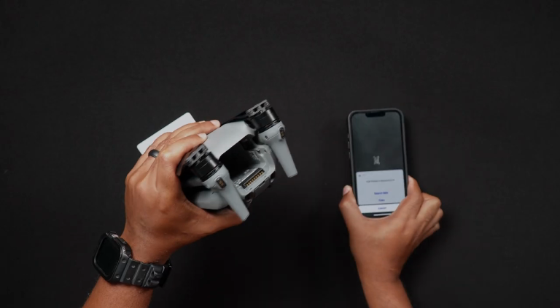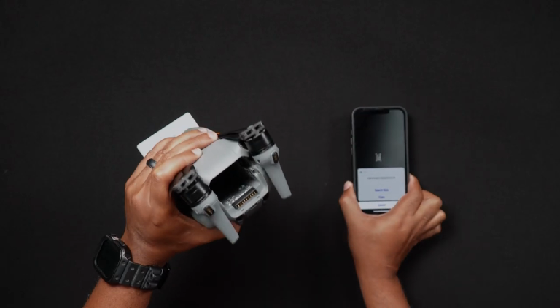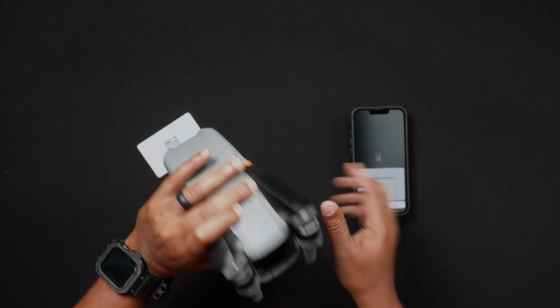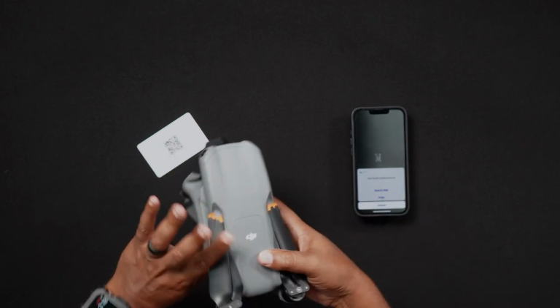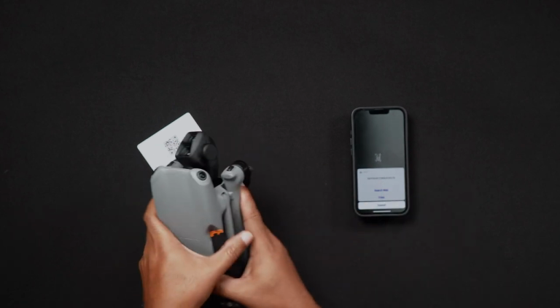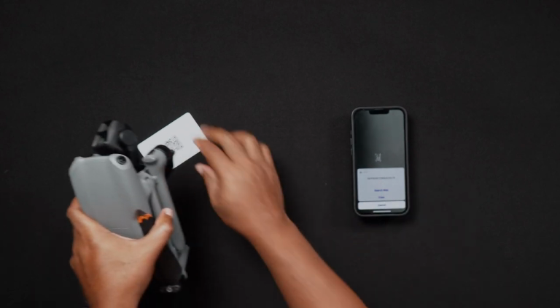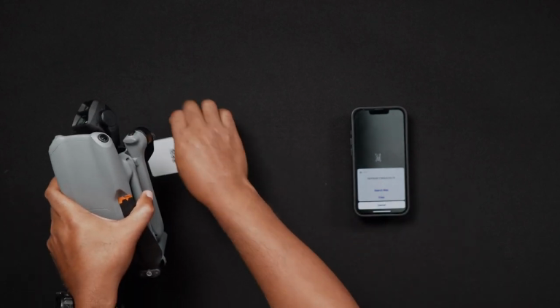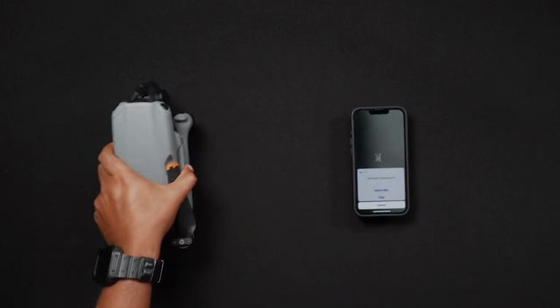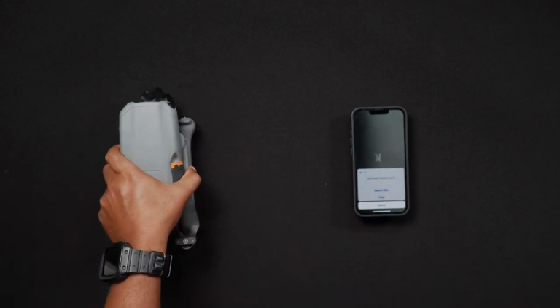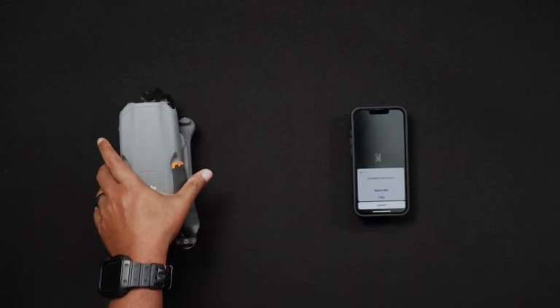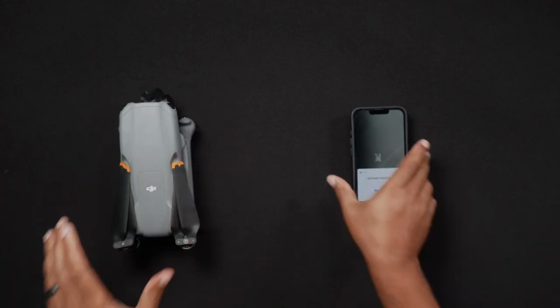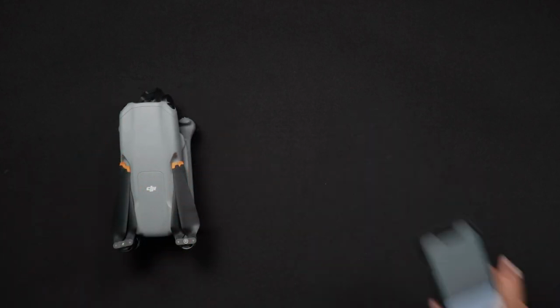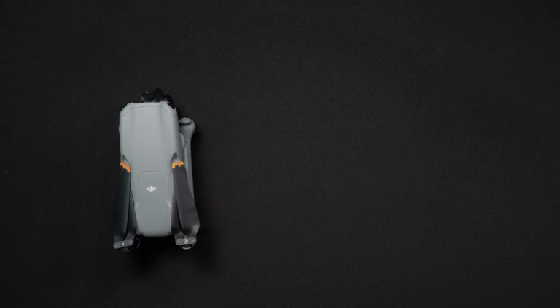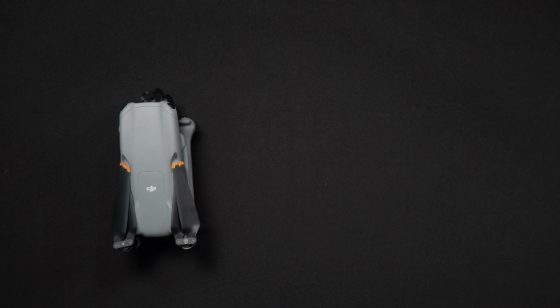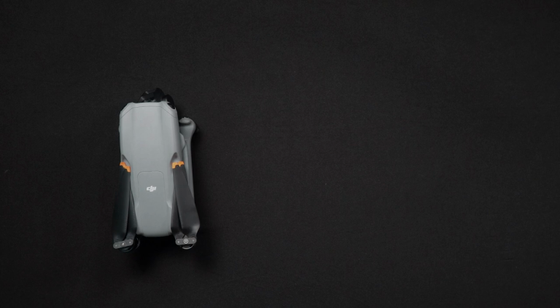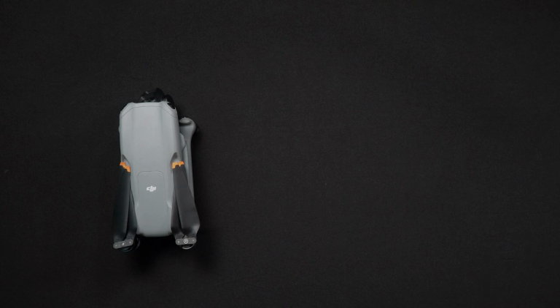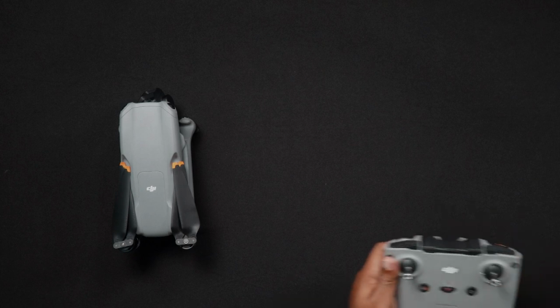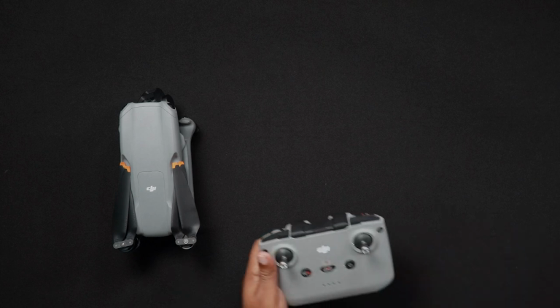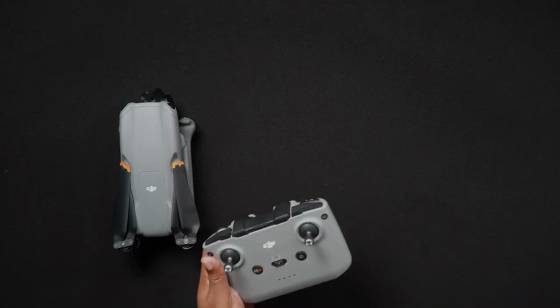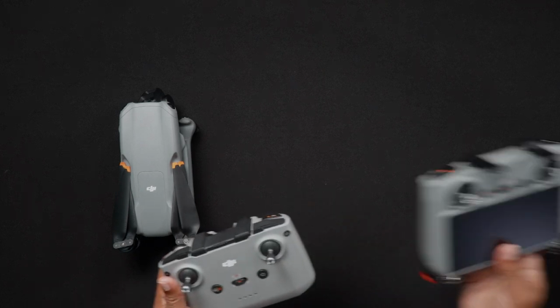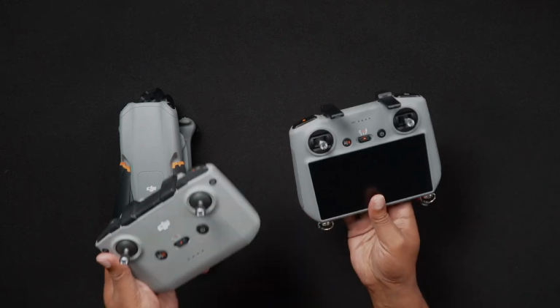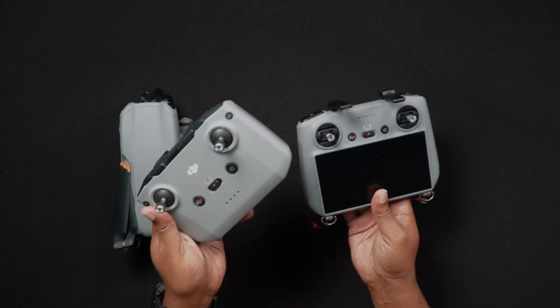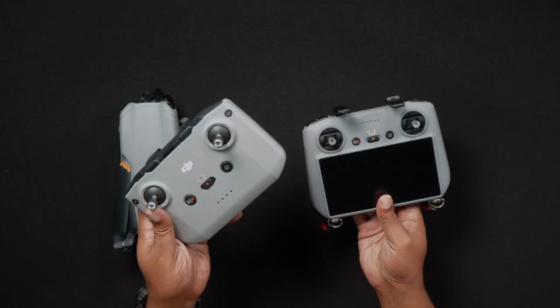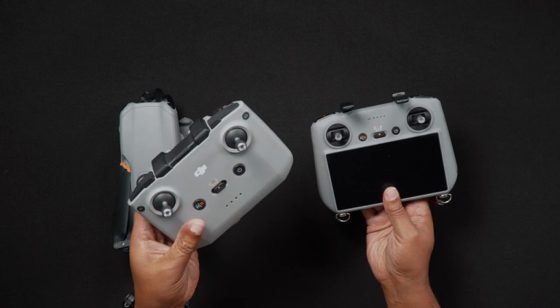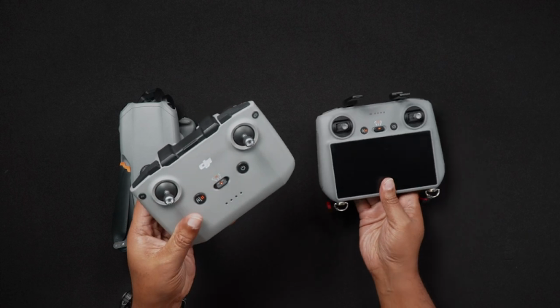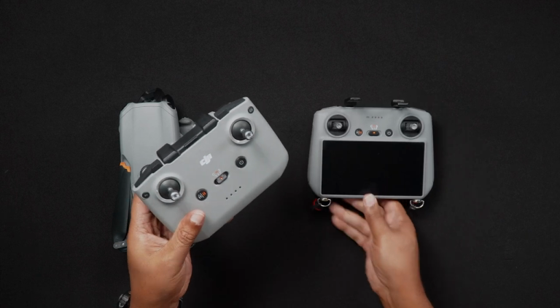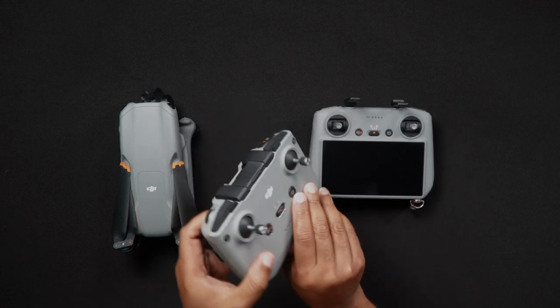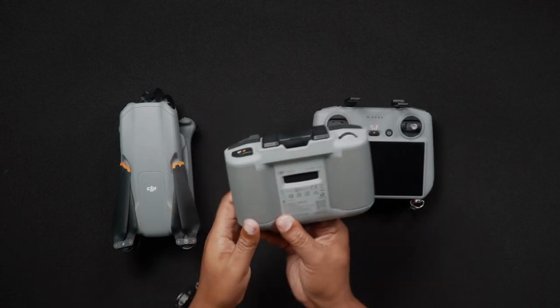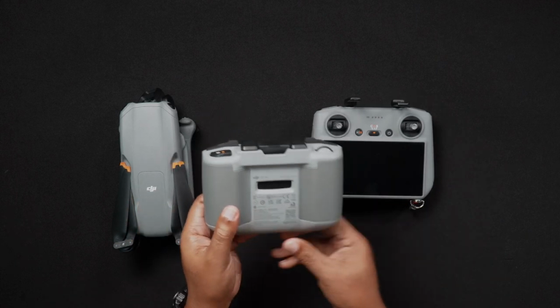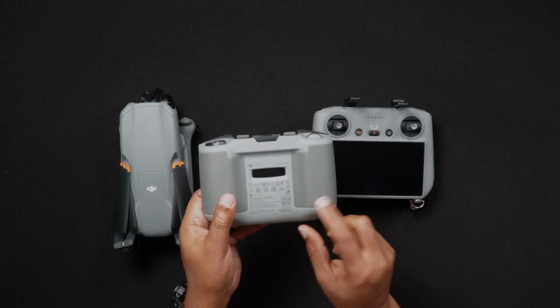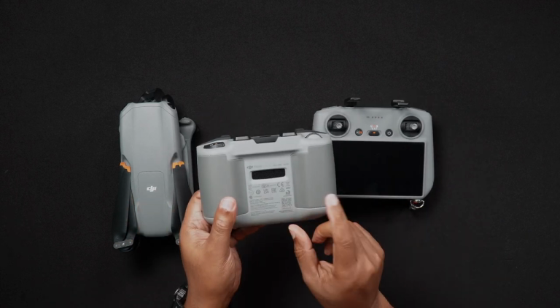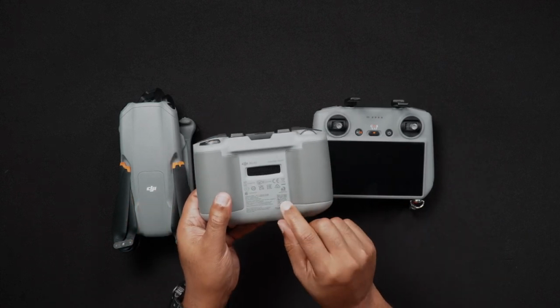If you're looking for the serial numbers for your DJI RC2 or RCN2 remote controllers, the locations of these are found on the back of the remote controller and are easily scannable with the cell phone.